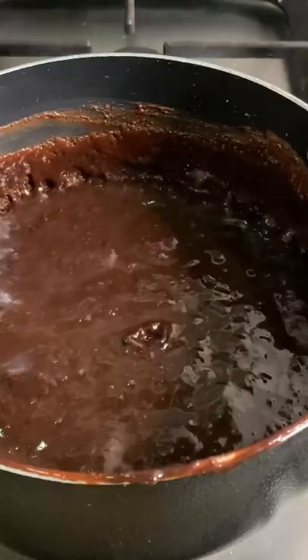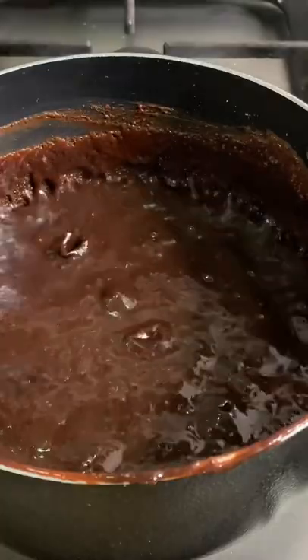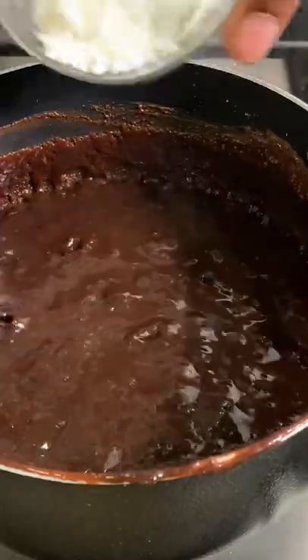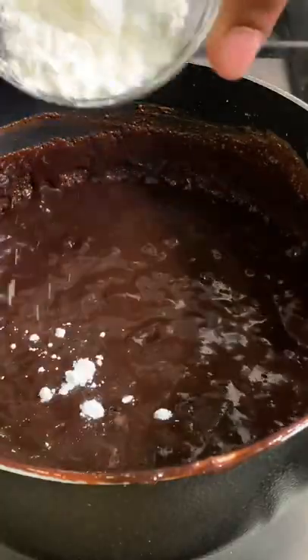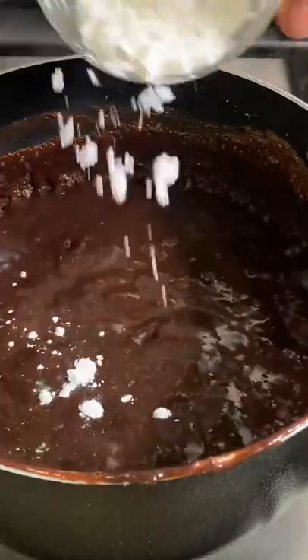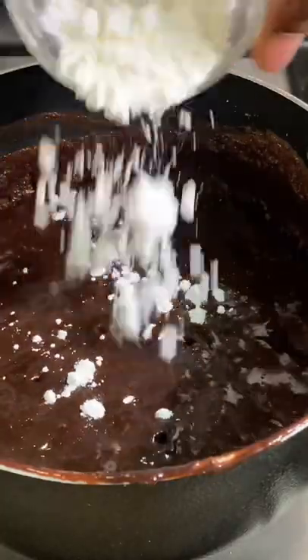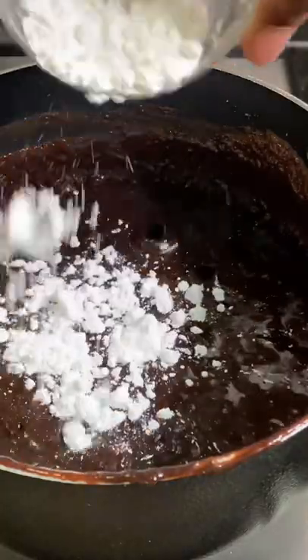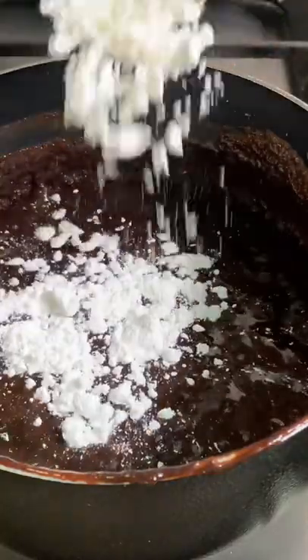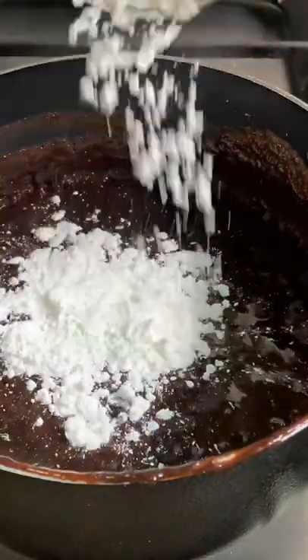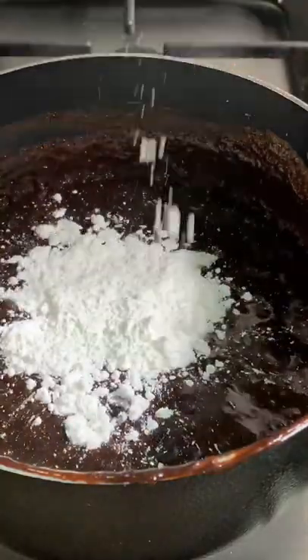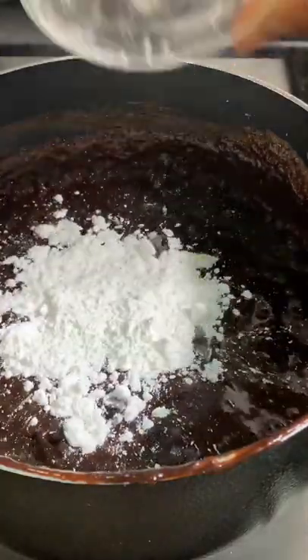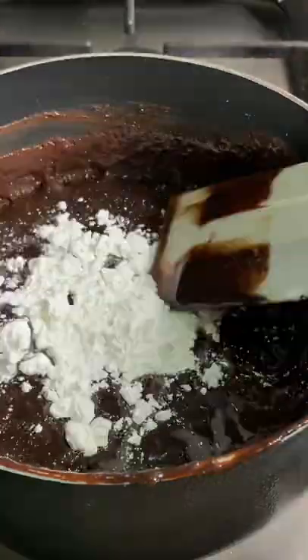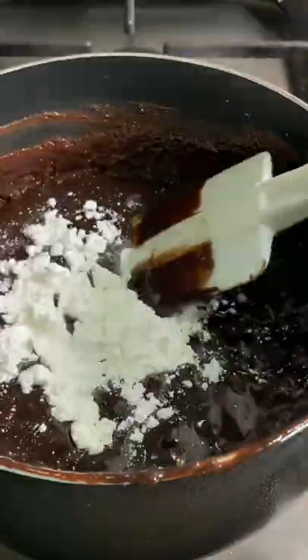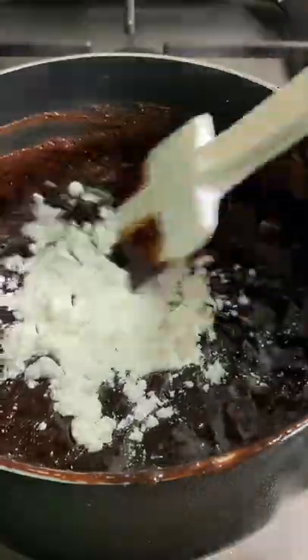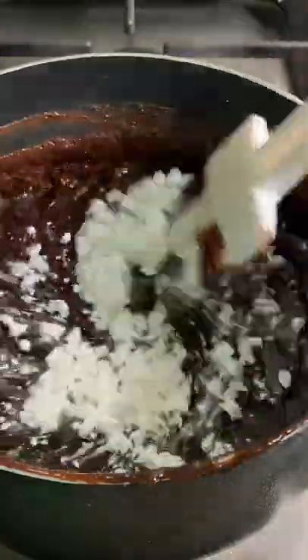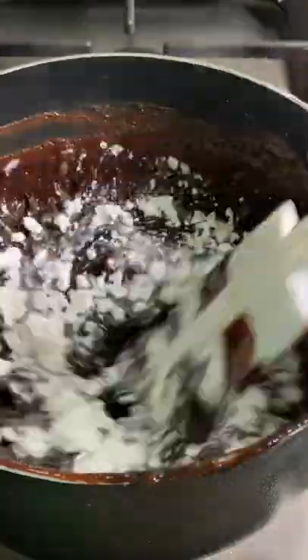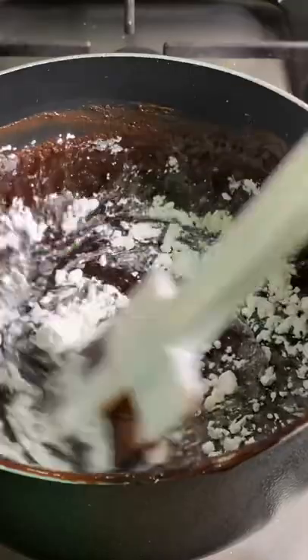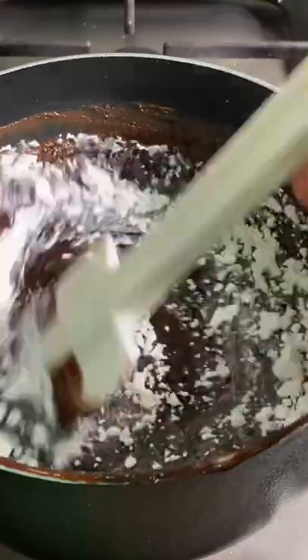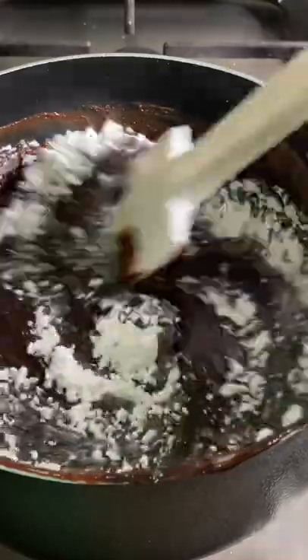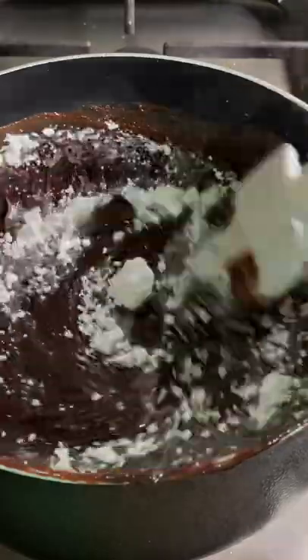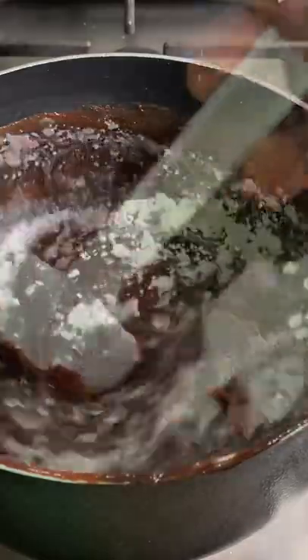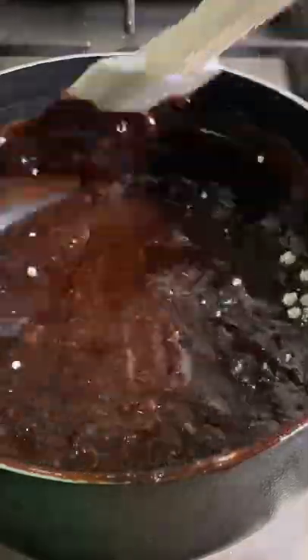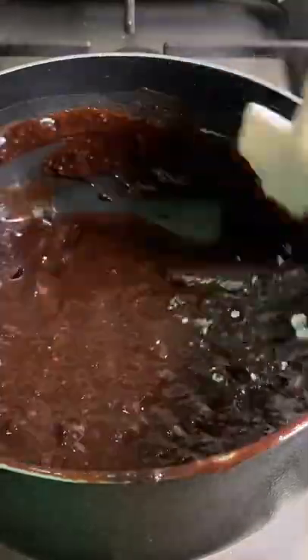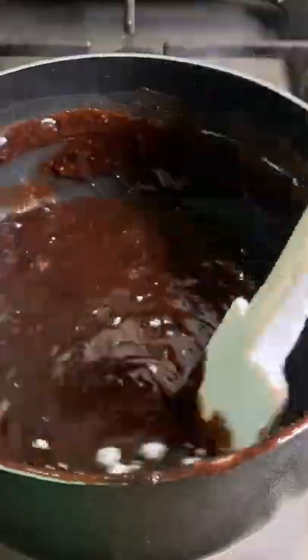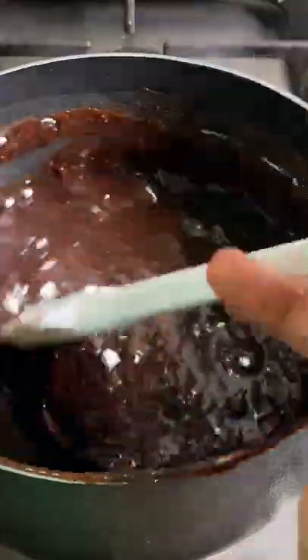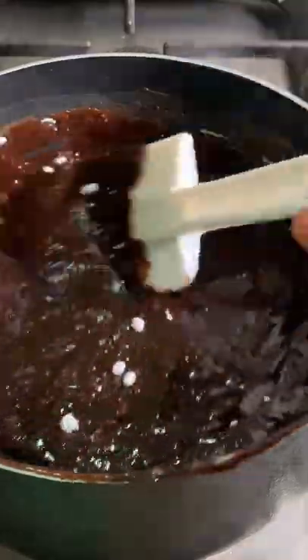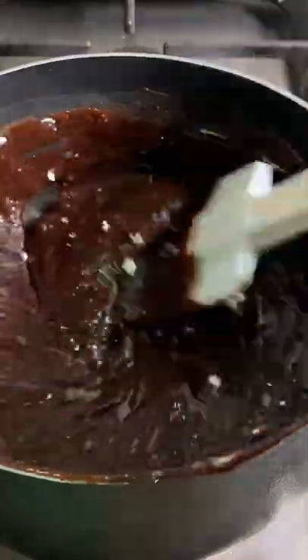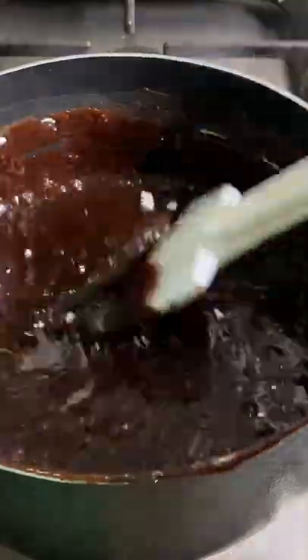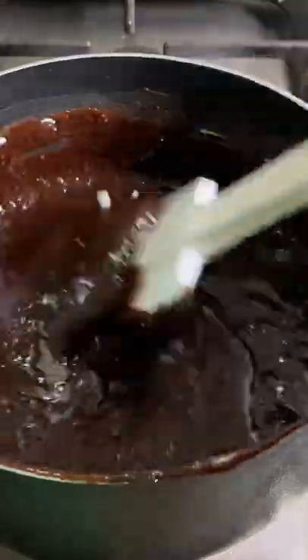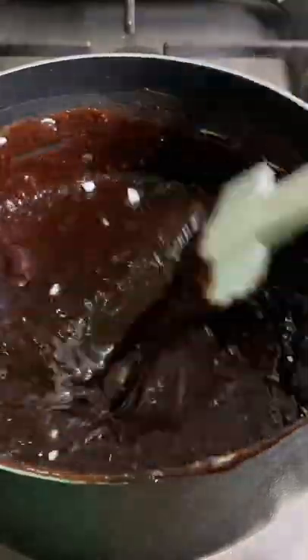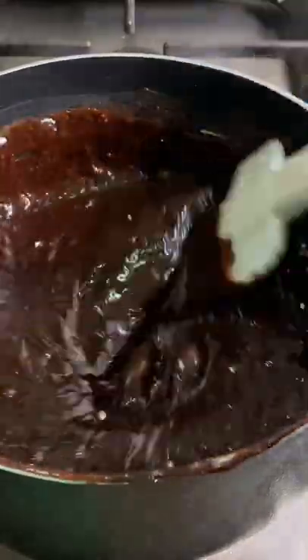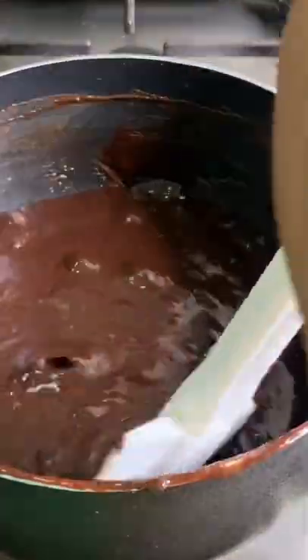Then come back and add in your corn flour and let this cook for a while. Mix it all together and your chocolate sauce or chocolate filling is ready.